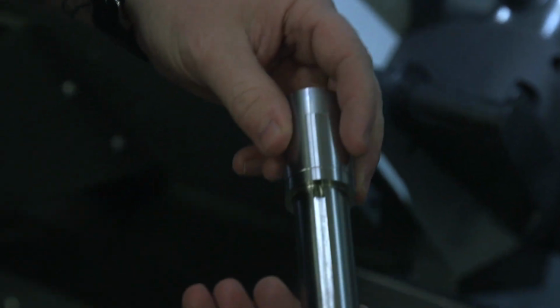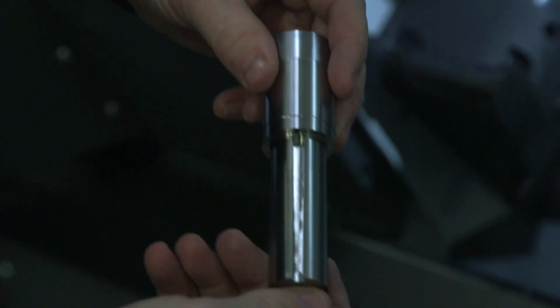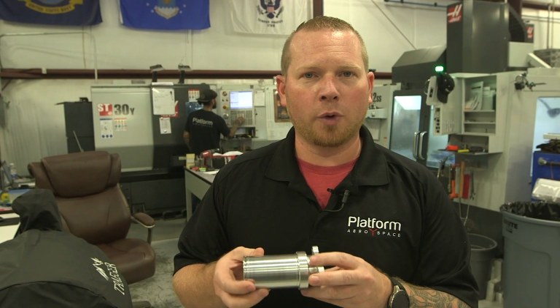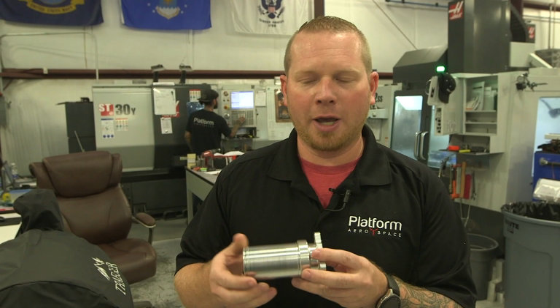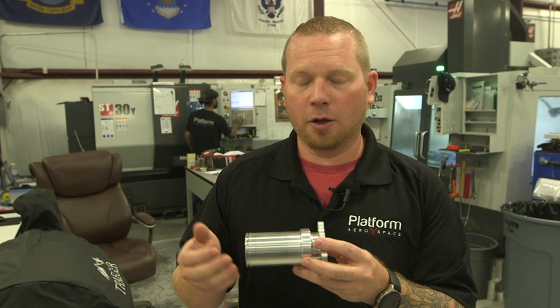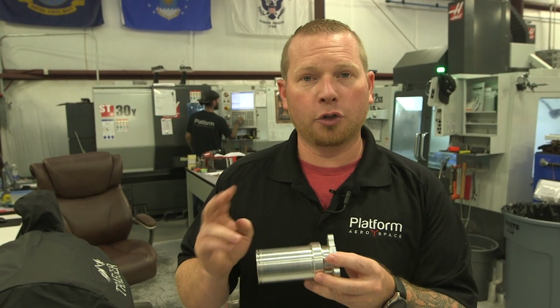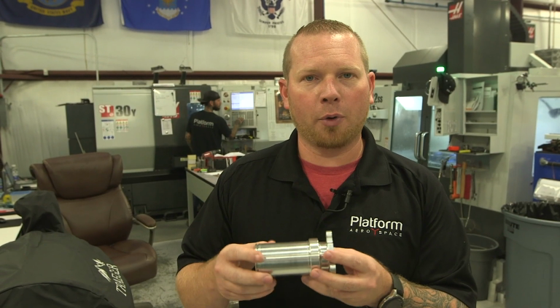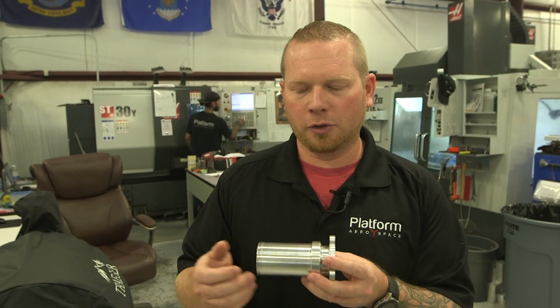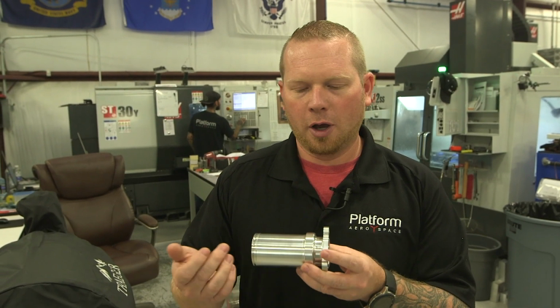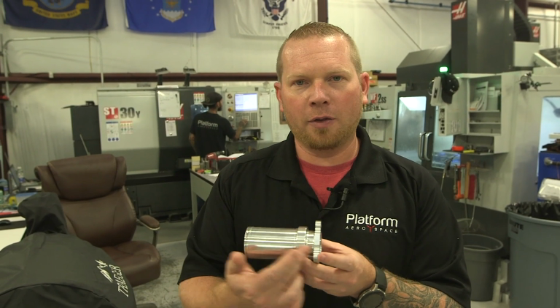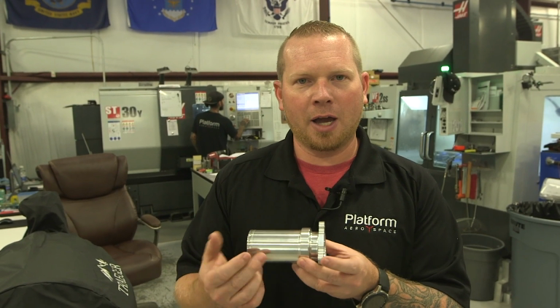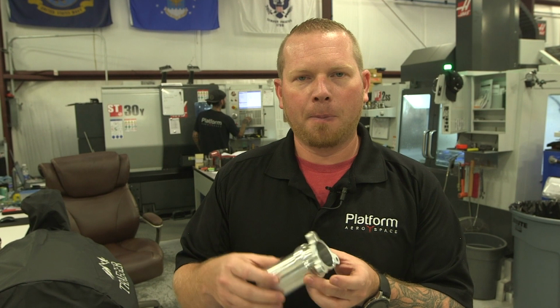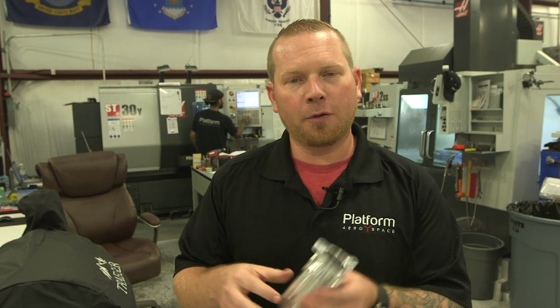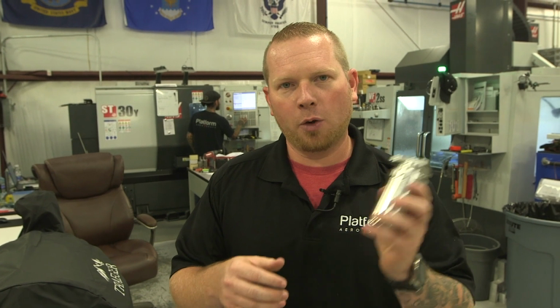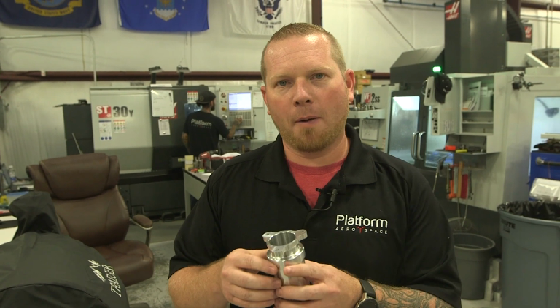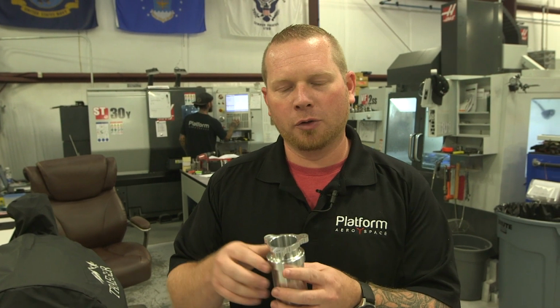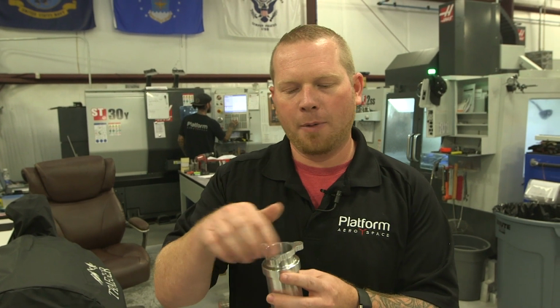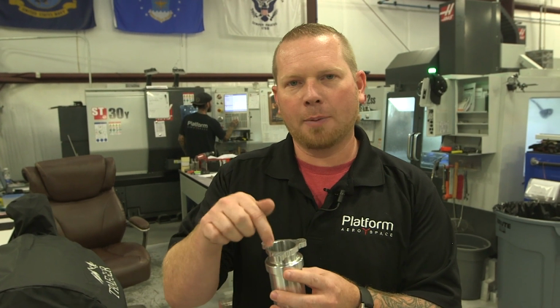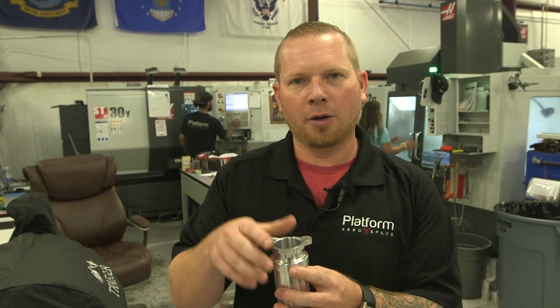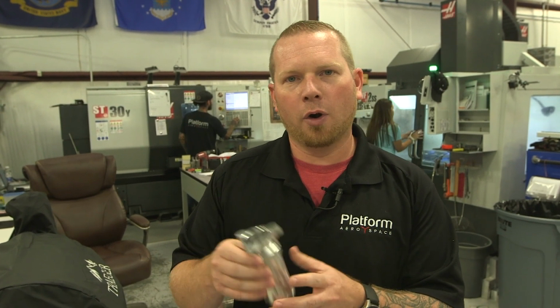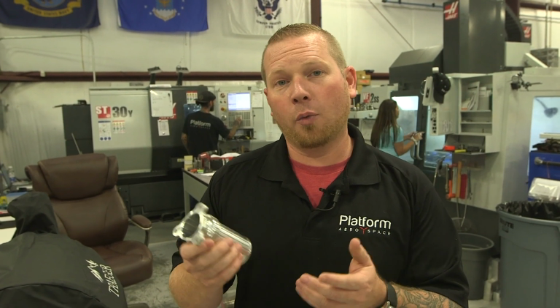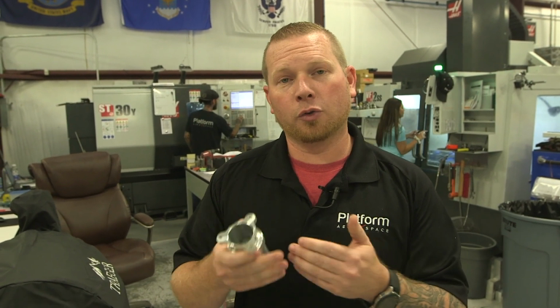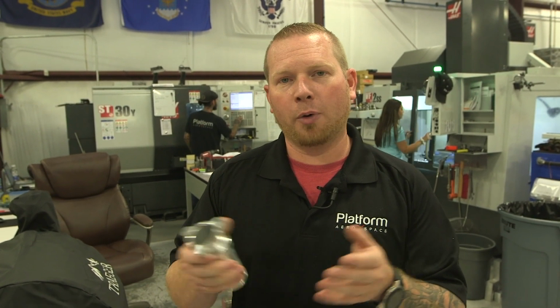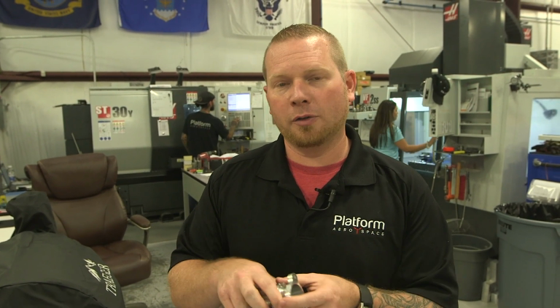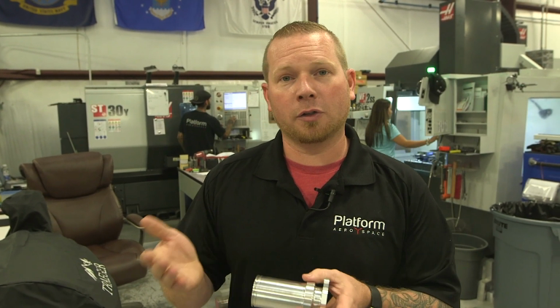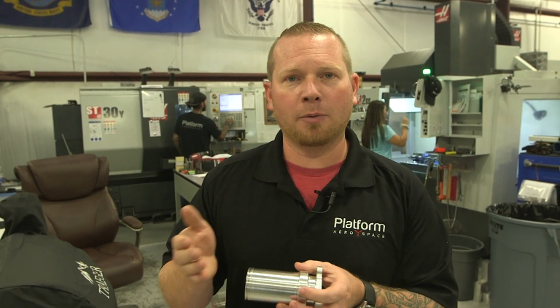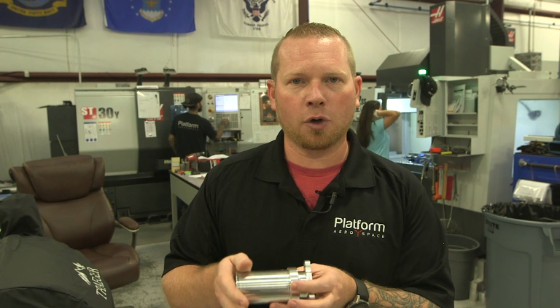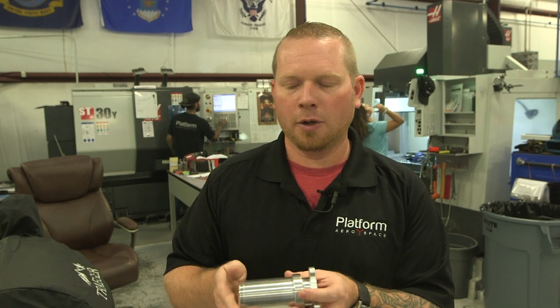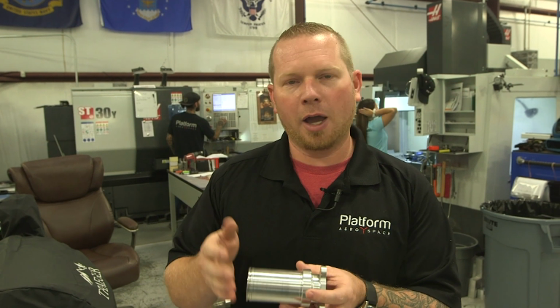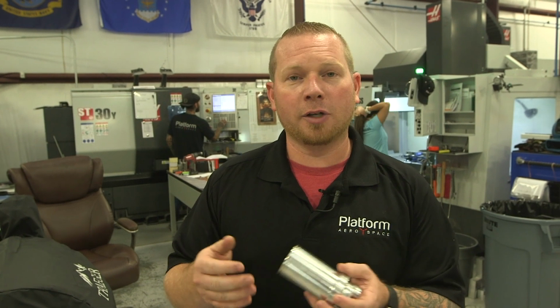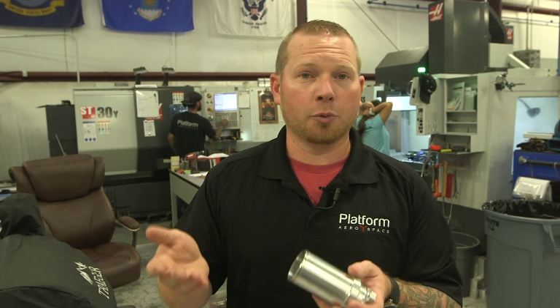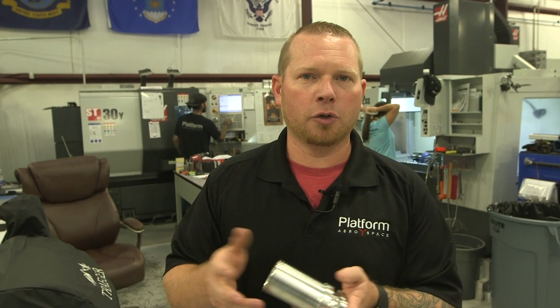Without this application, we would actually take two operations — a lathe on one side, then put it in one of our mills and mill the top side. Now we can do this in one operation, save the time, save the cost, and save the customer cost too.